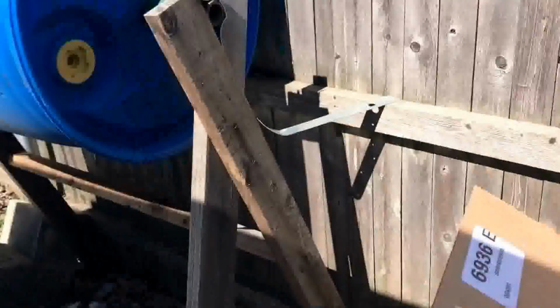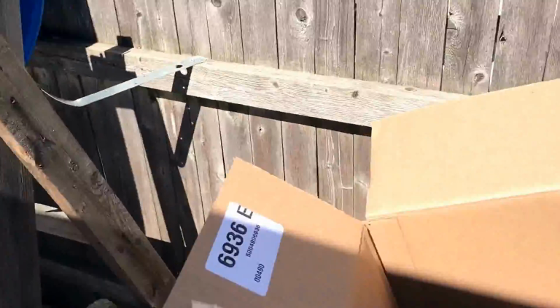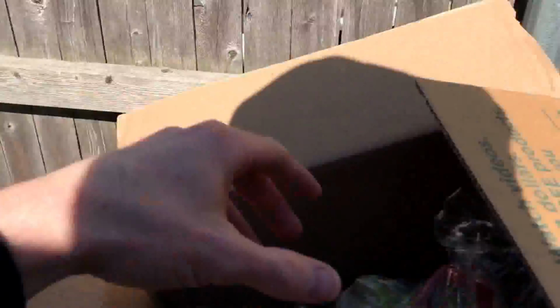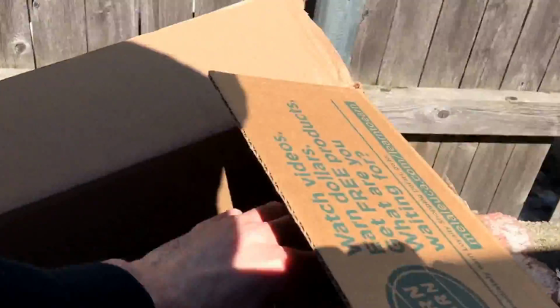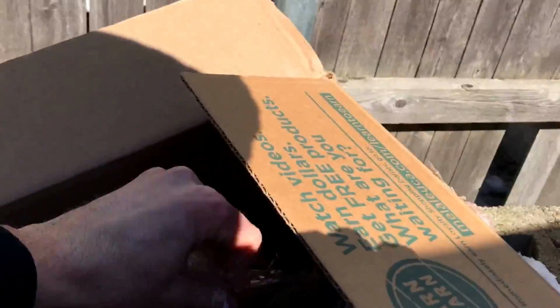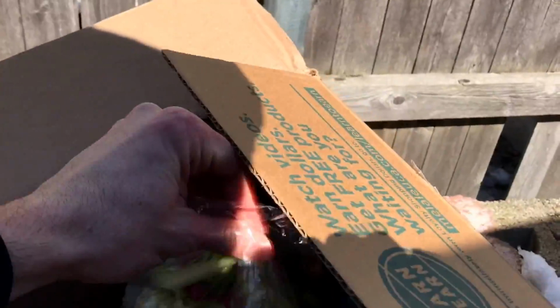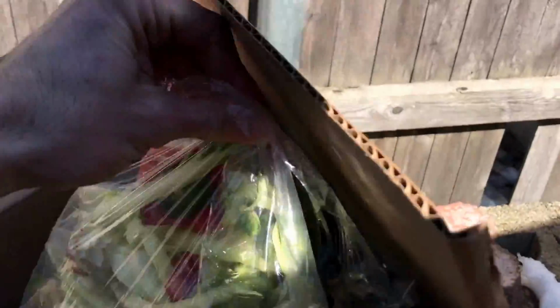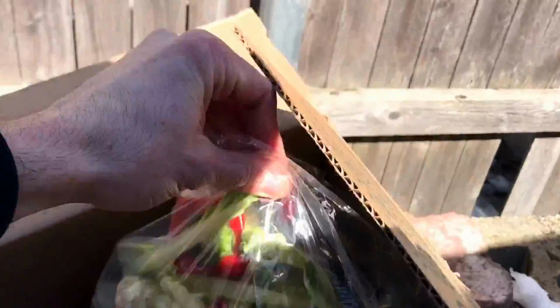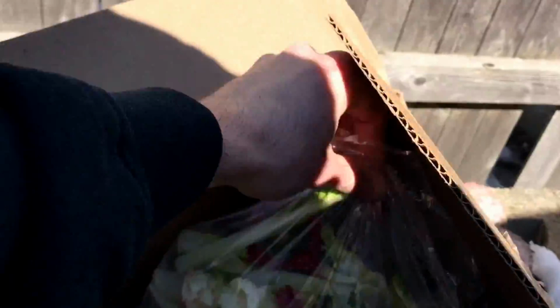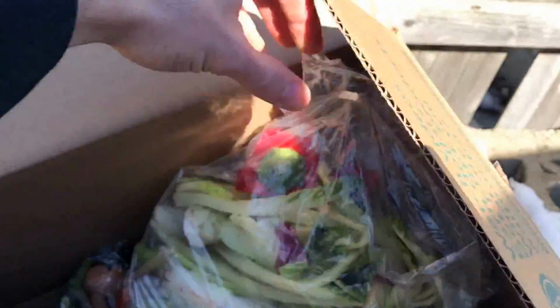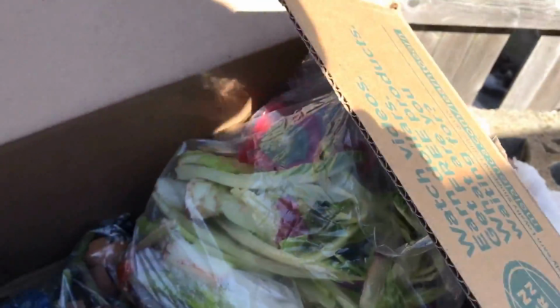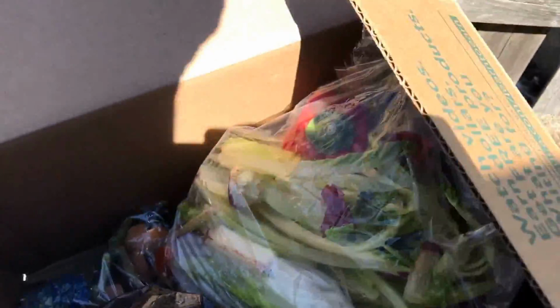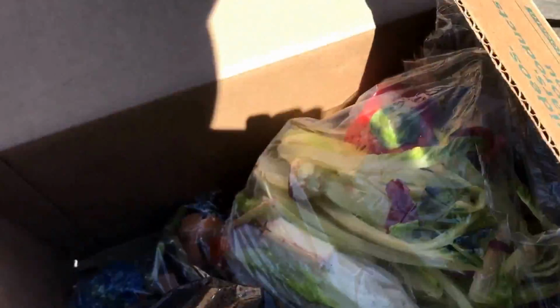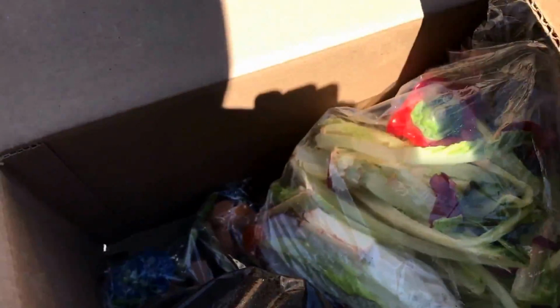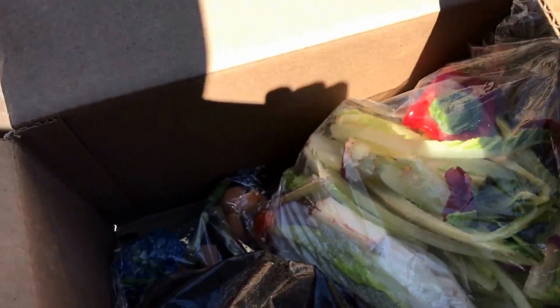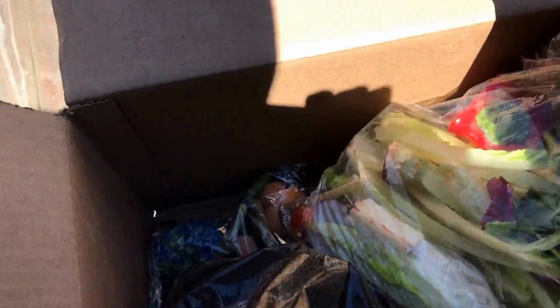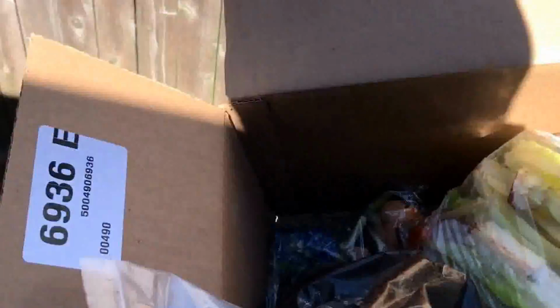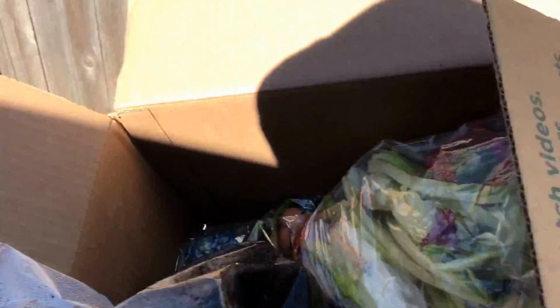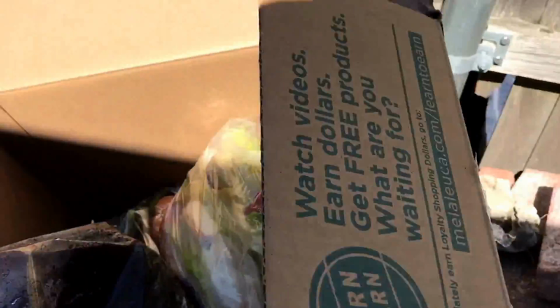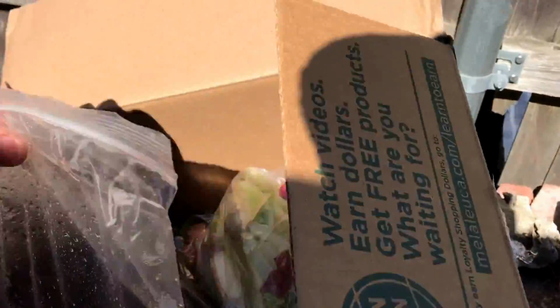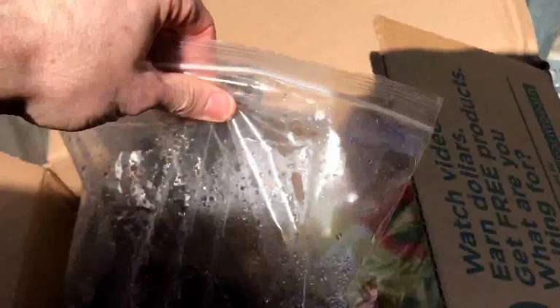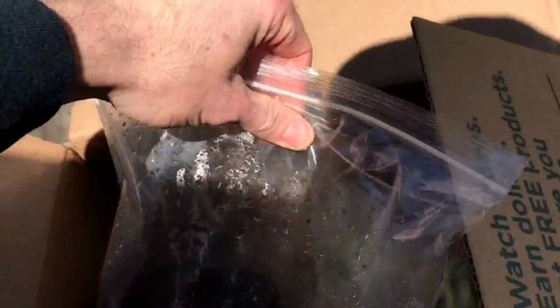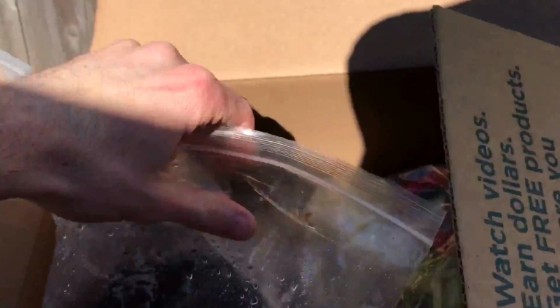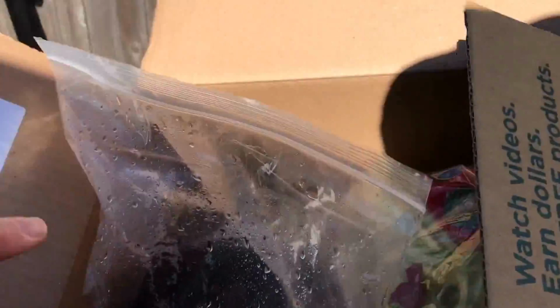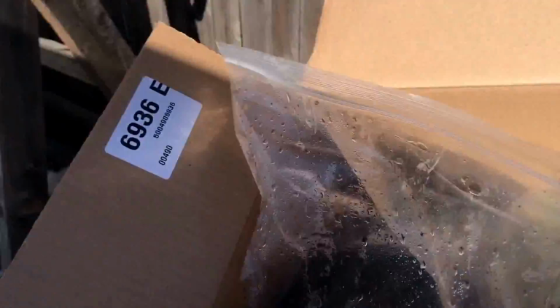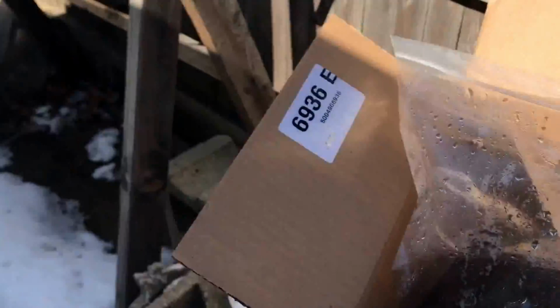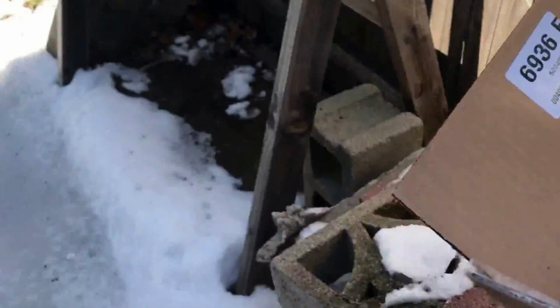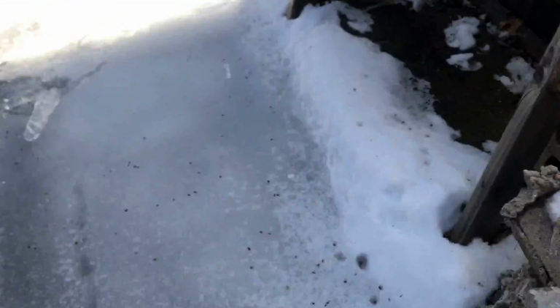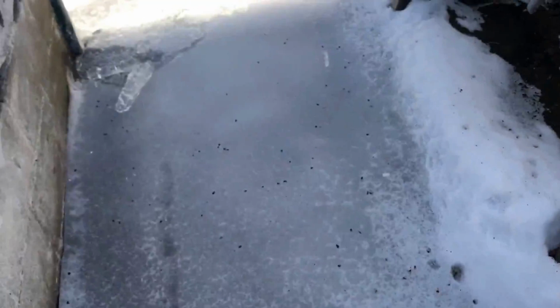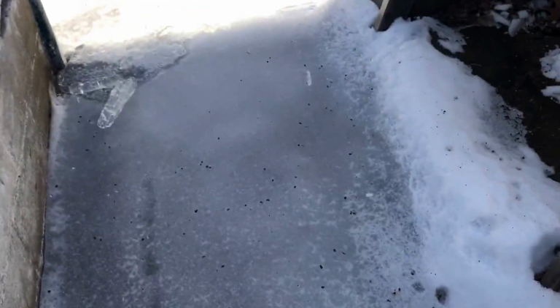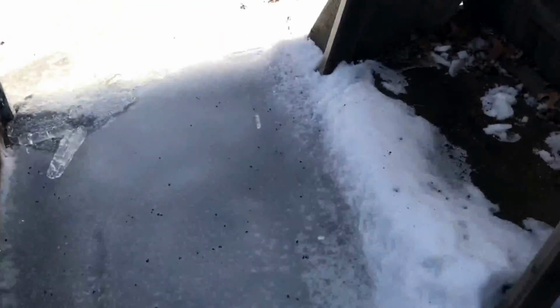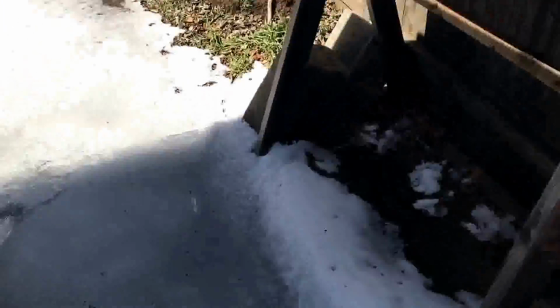We do a fair amount of cooking, so this is some of my food scraps getting ready to go in. I have a couple bags here, and then these are coffee grounds from work — I'll dump those directly into the yard, although it's kind of iced over right now.